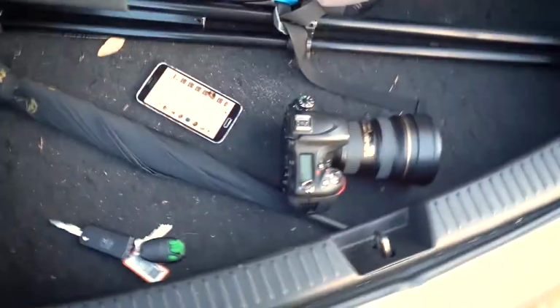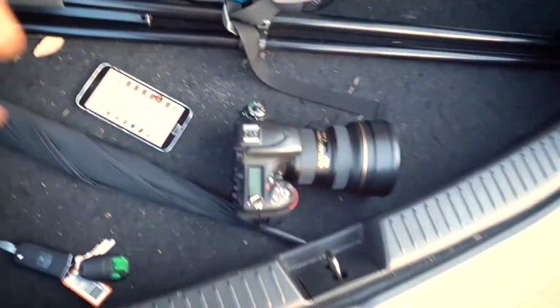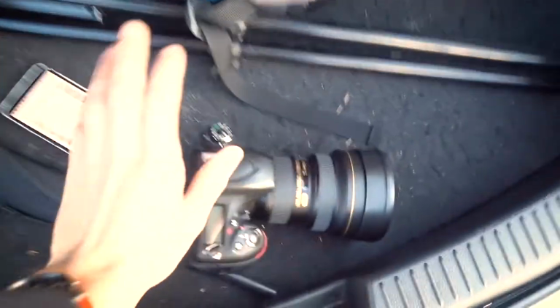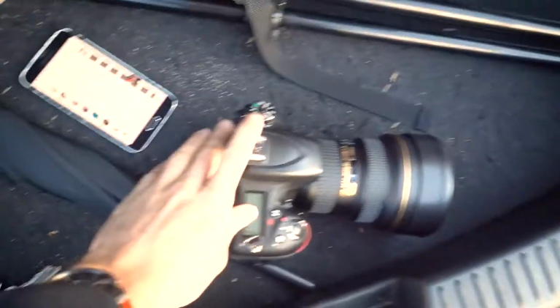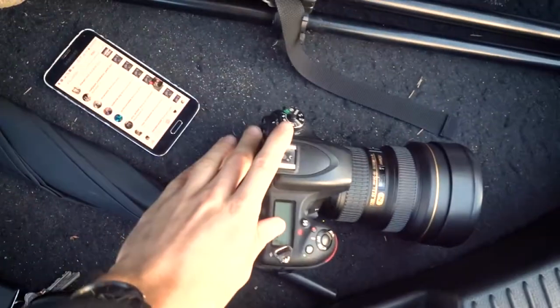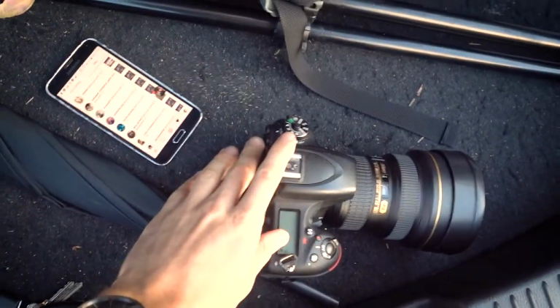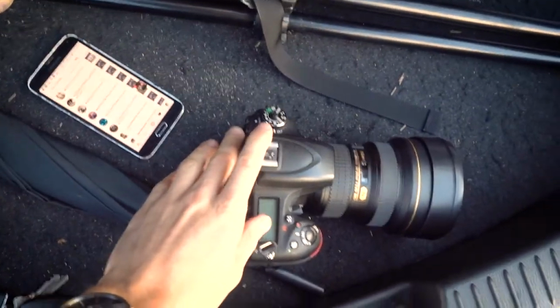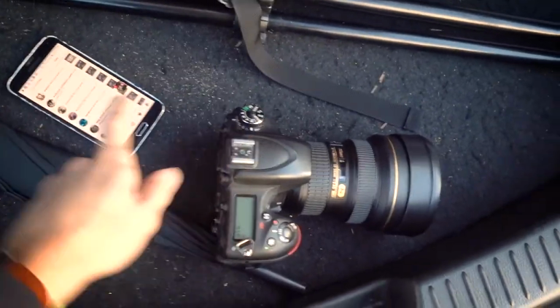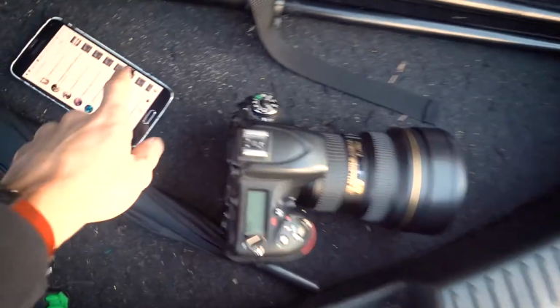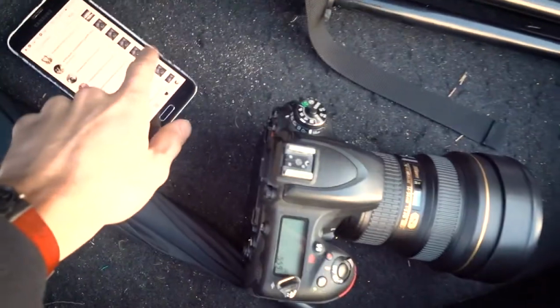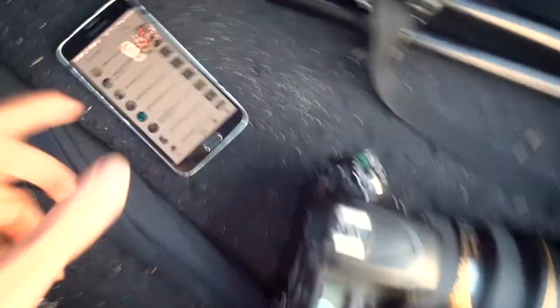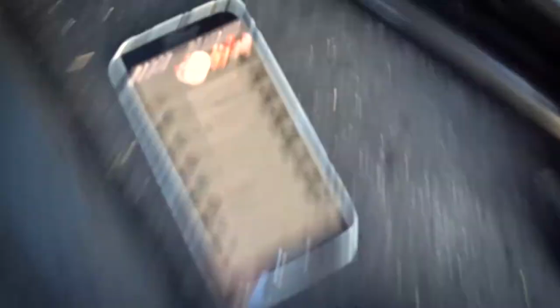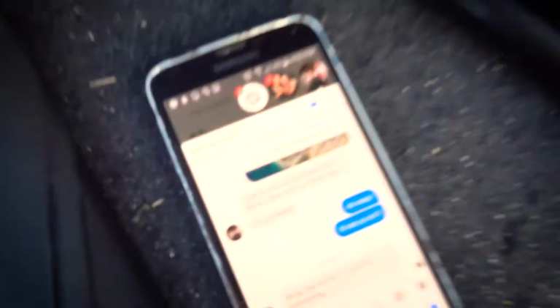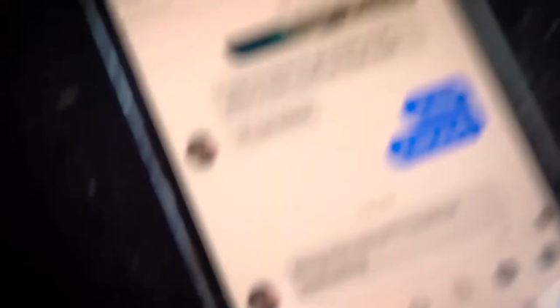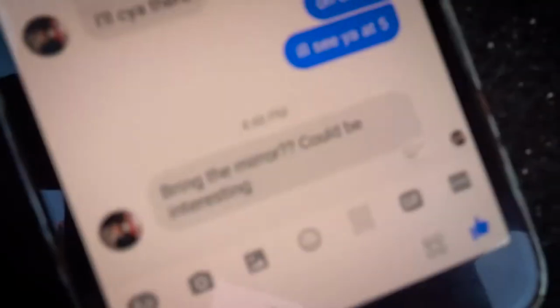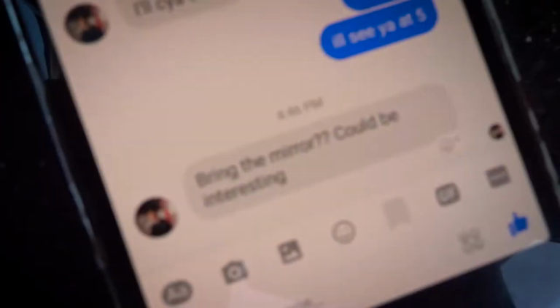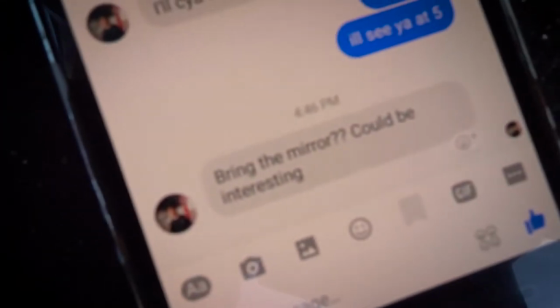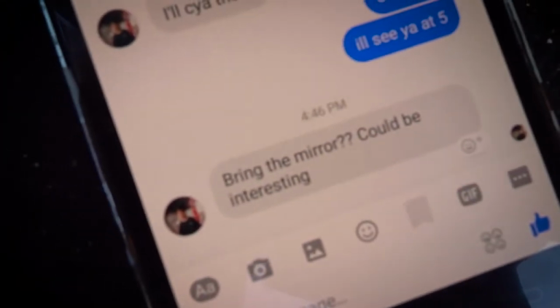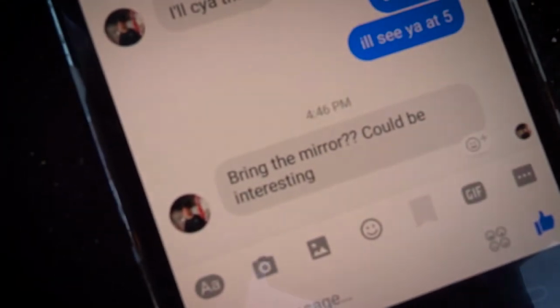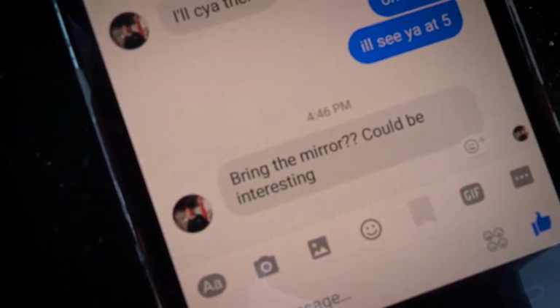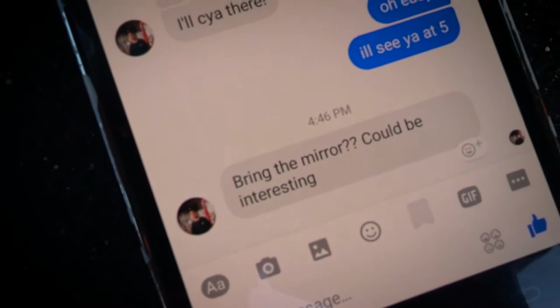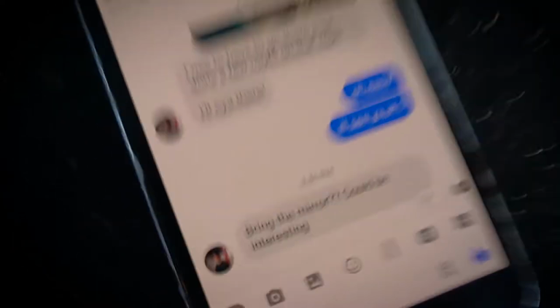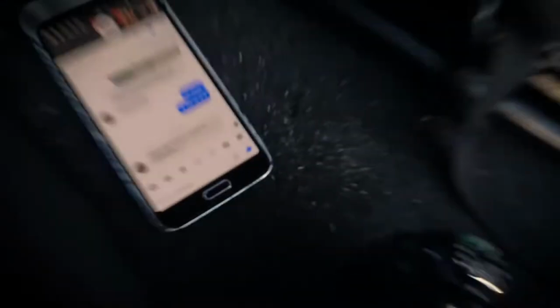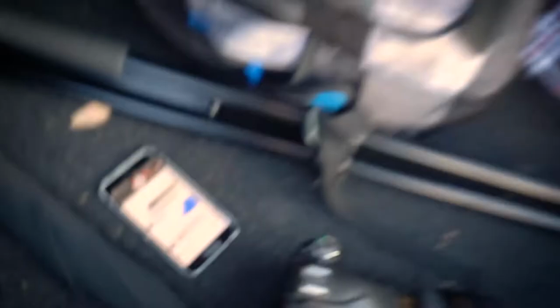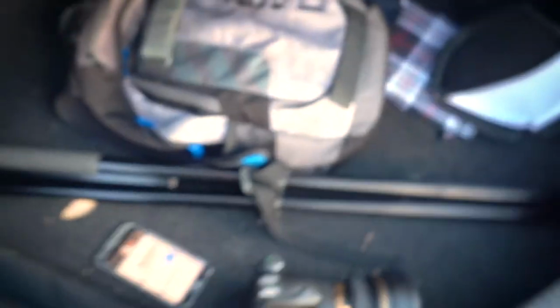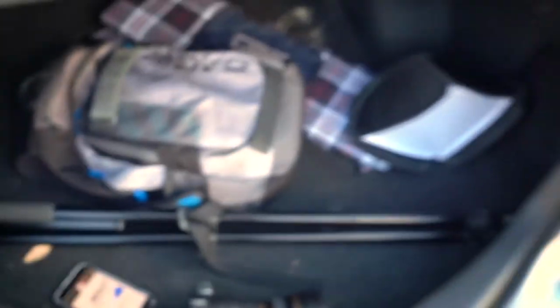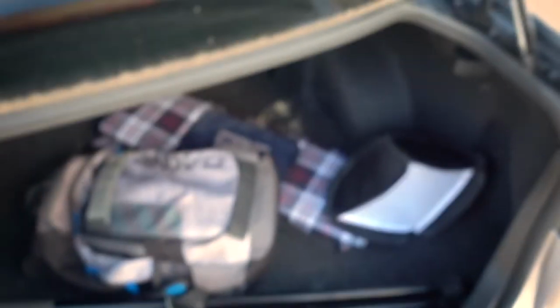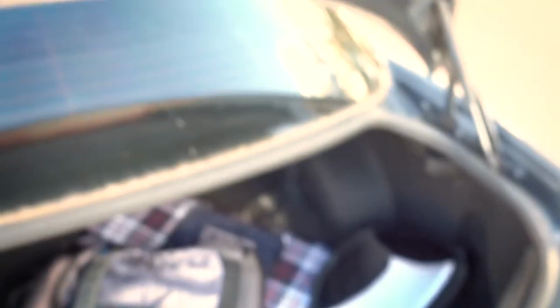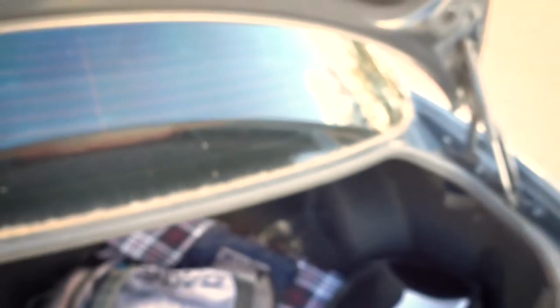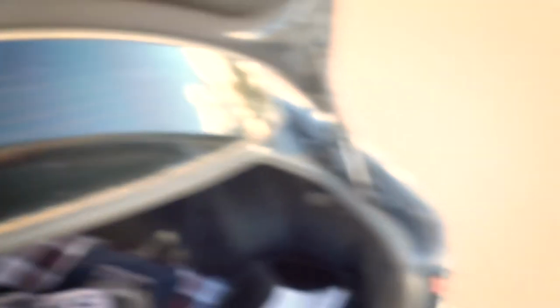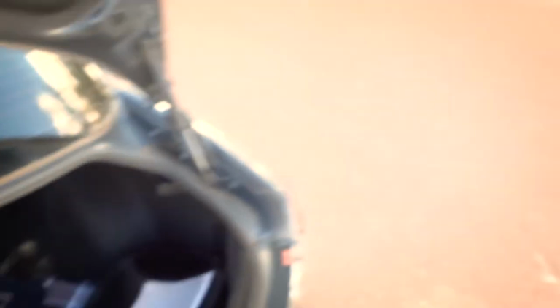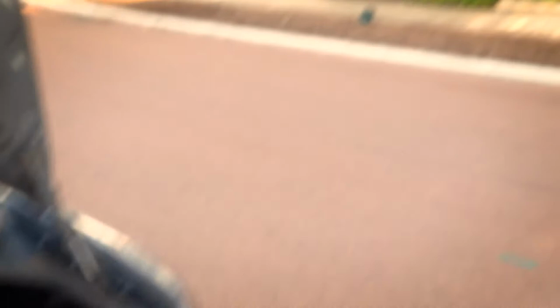We're going to pop this on the tripod and wait for Nick. Nick's here. Oh, I forgot the mirror — but it's alright. Let's go down there and shoot.